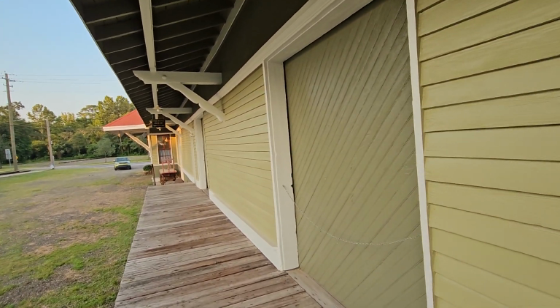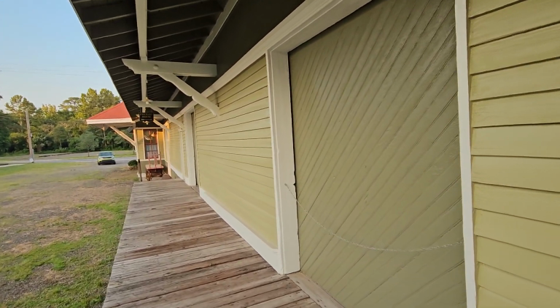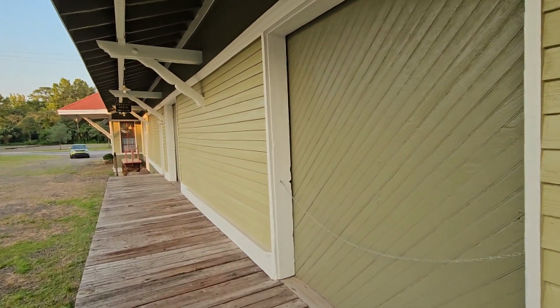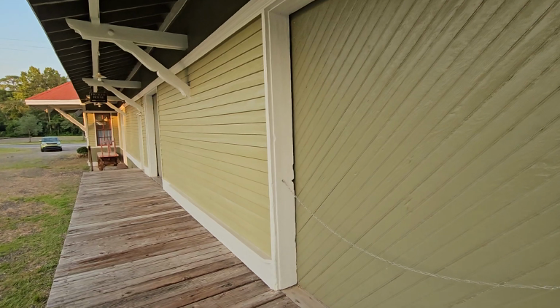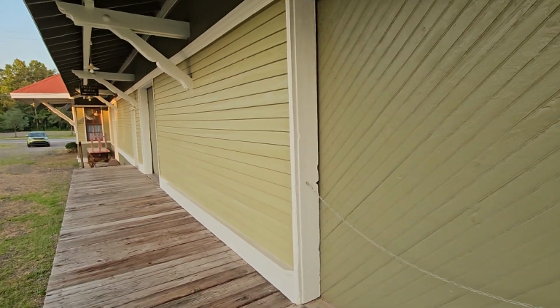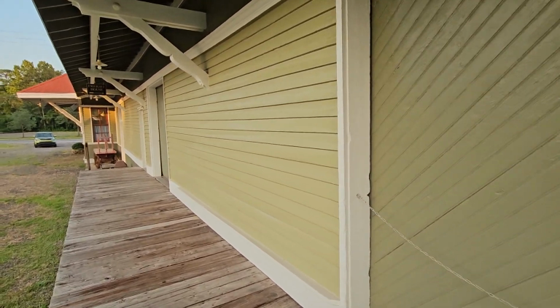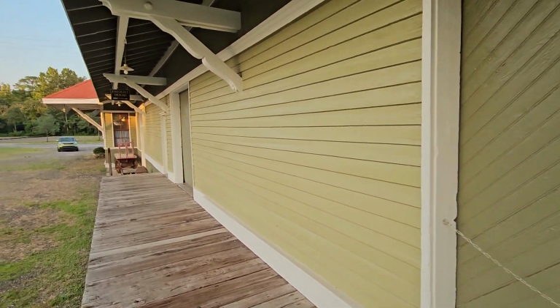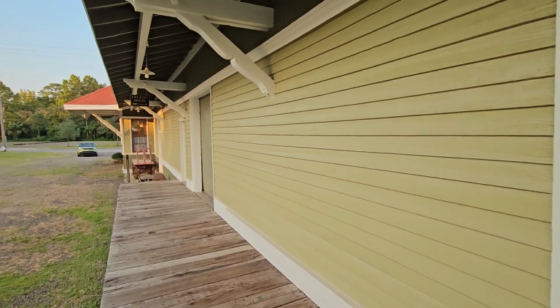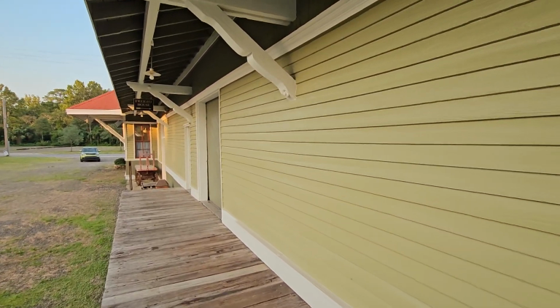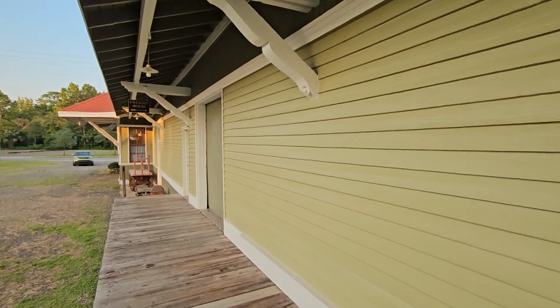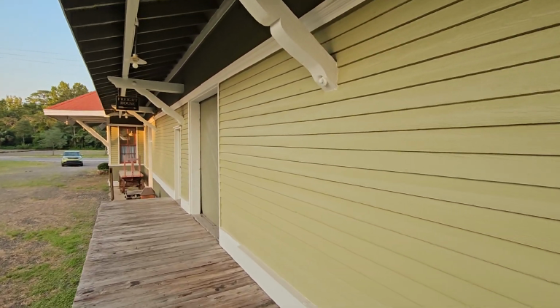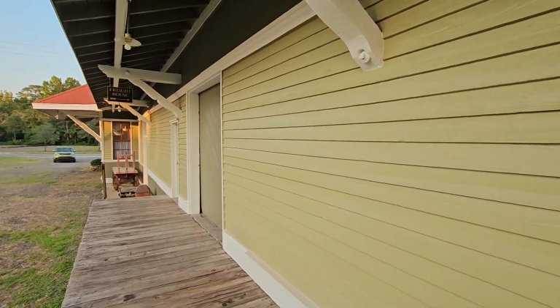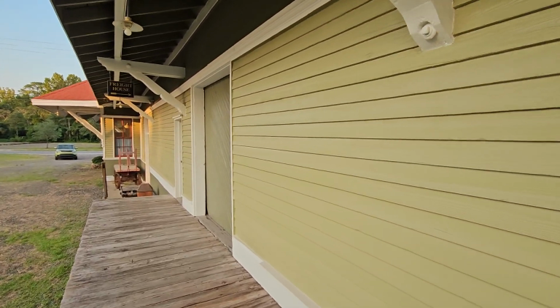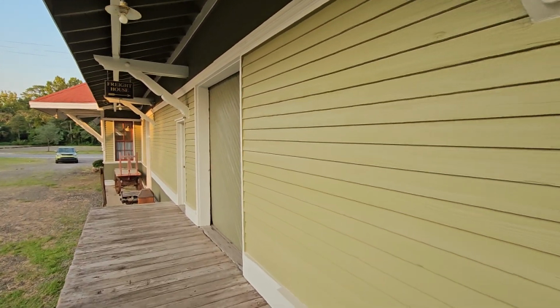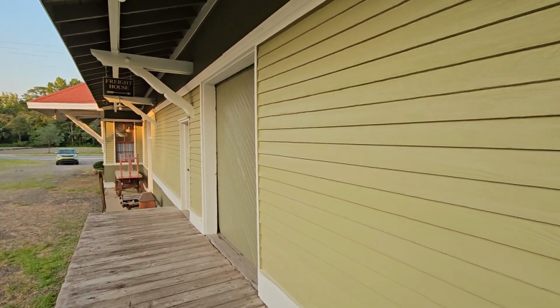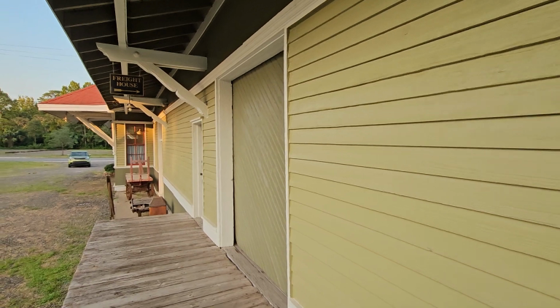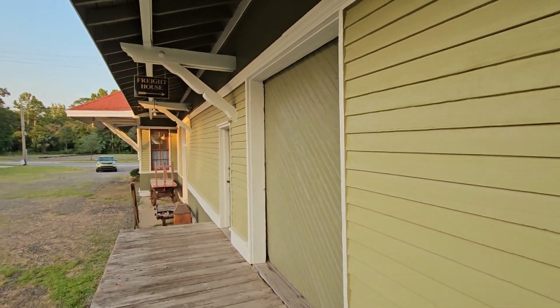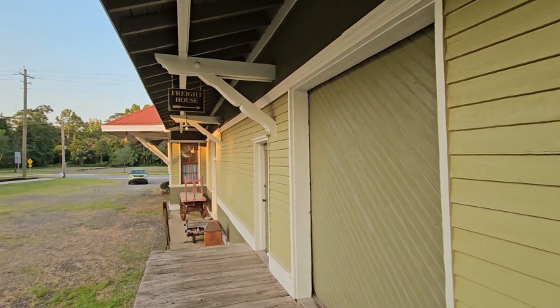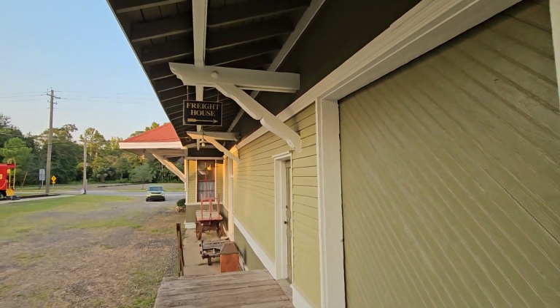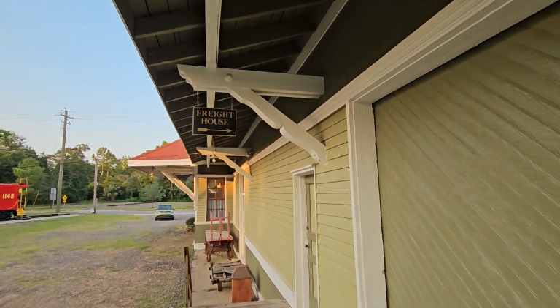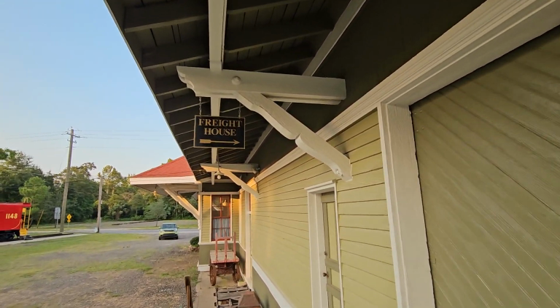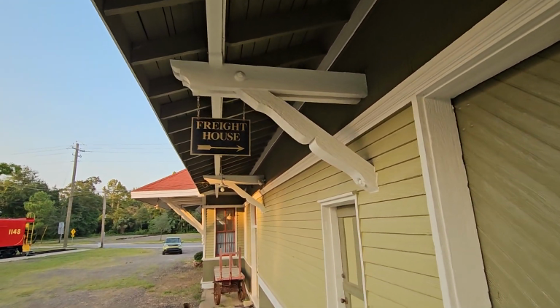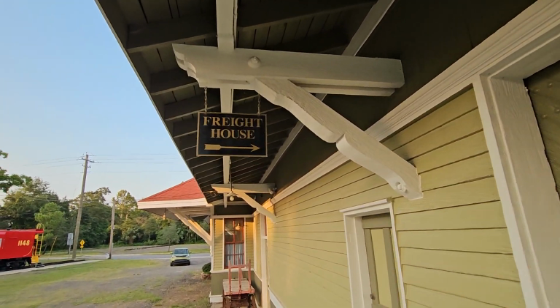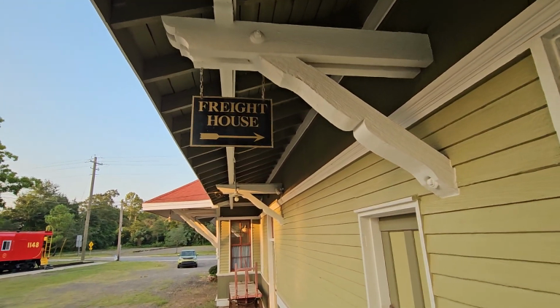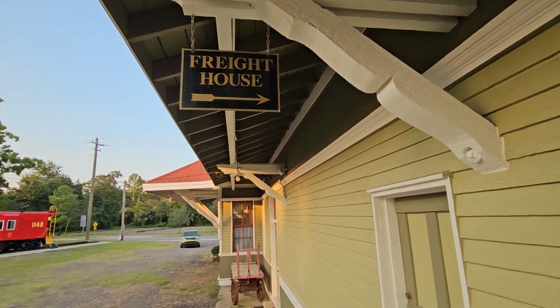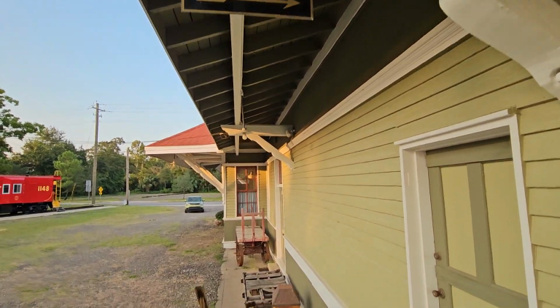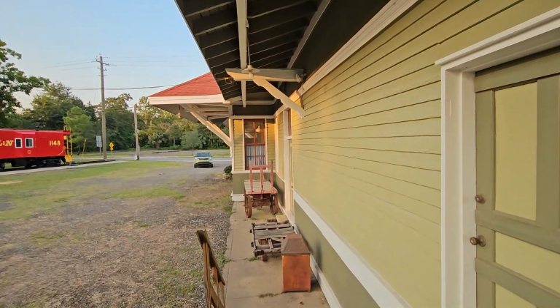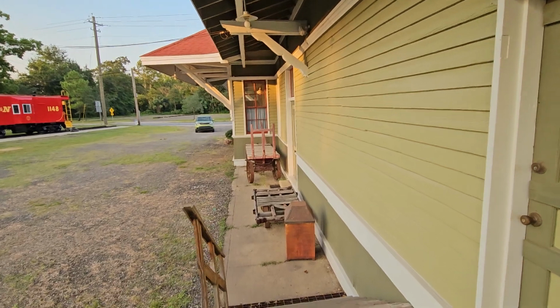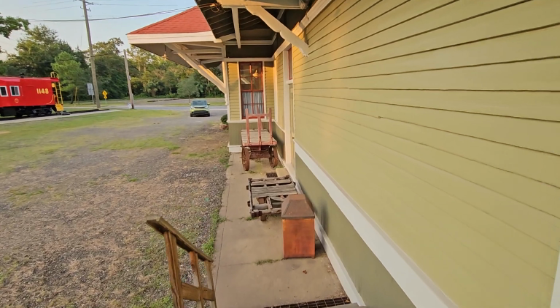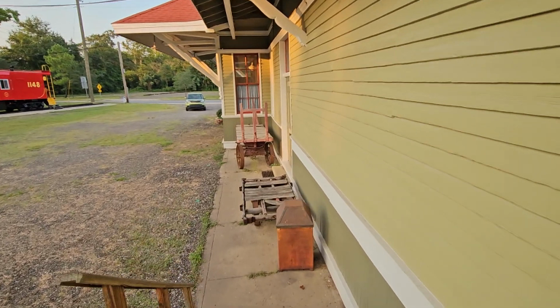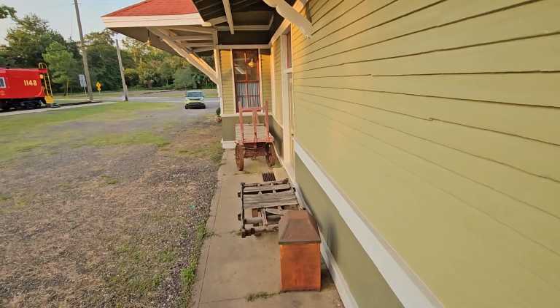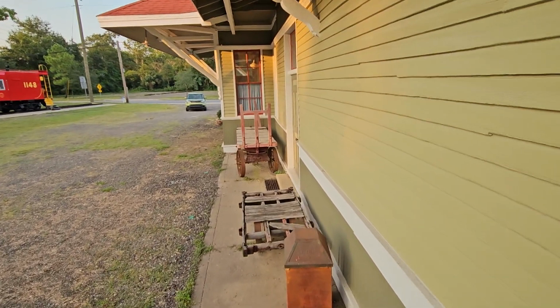I just wanted to show everybody something that's very cool. Freight house — you see a lot of history here.